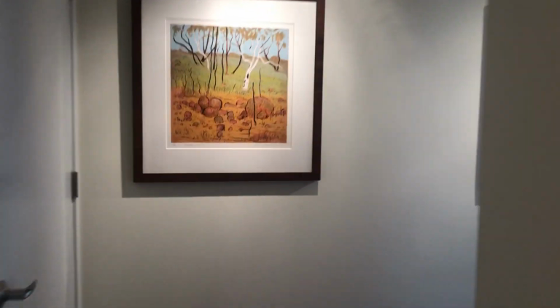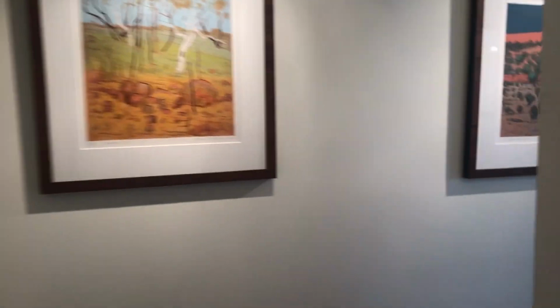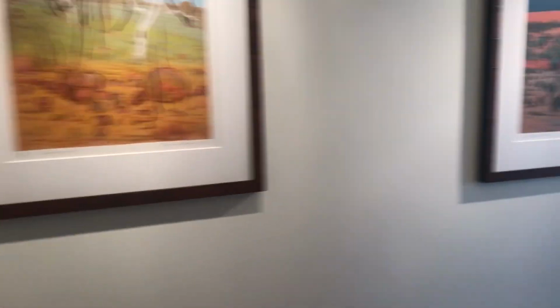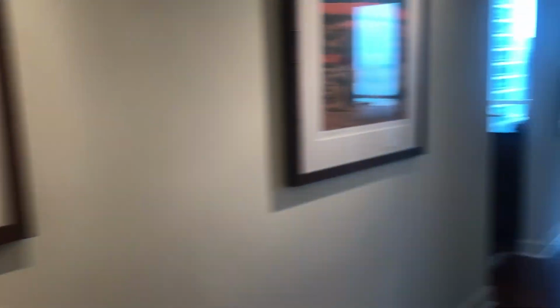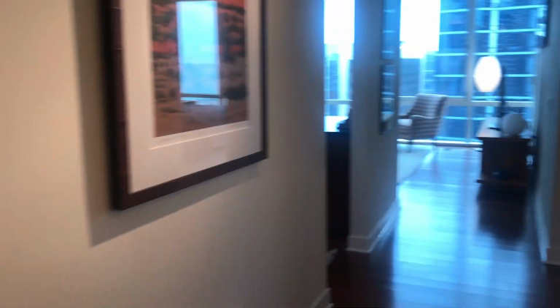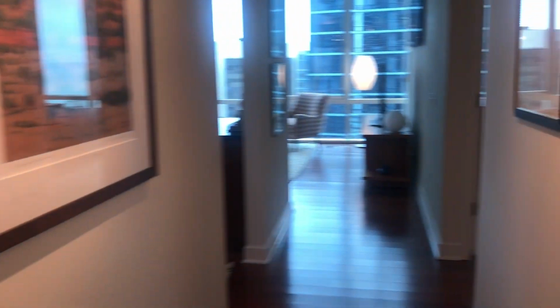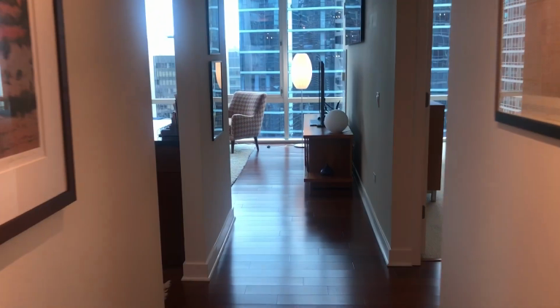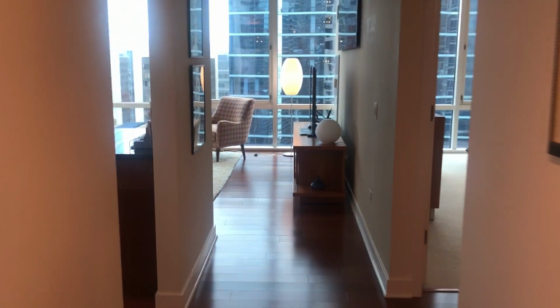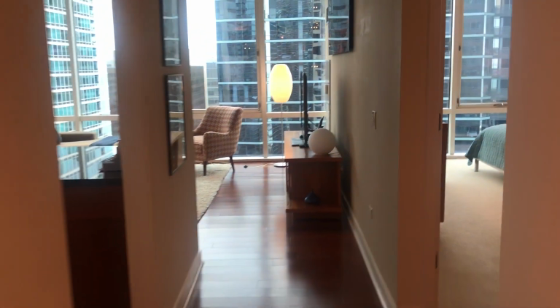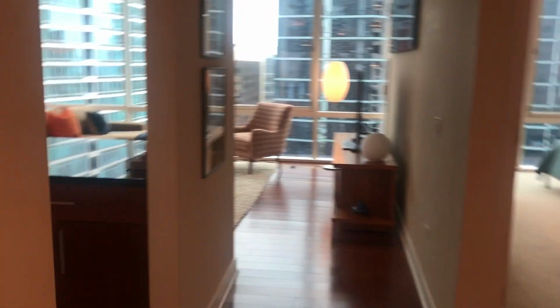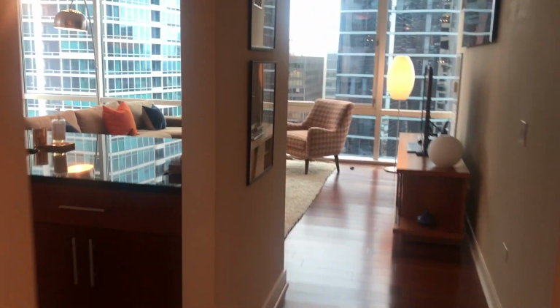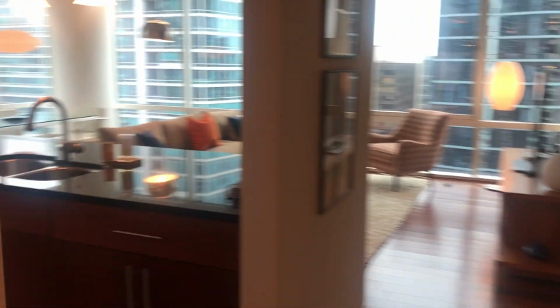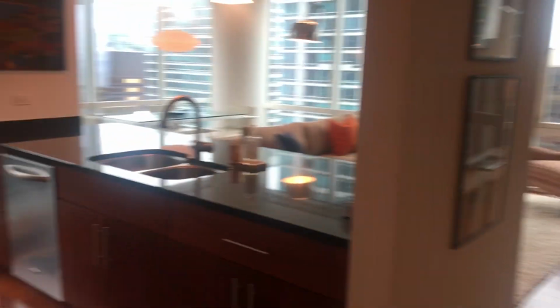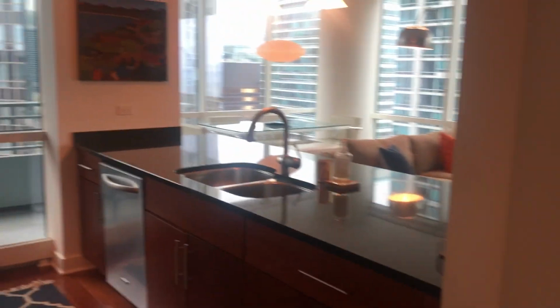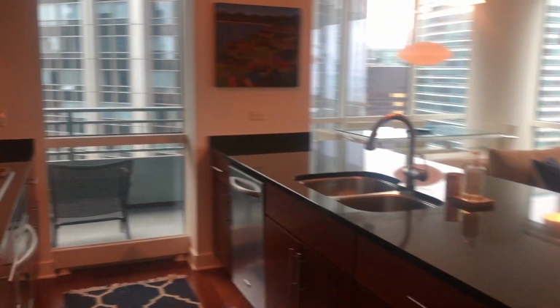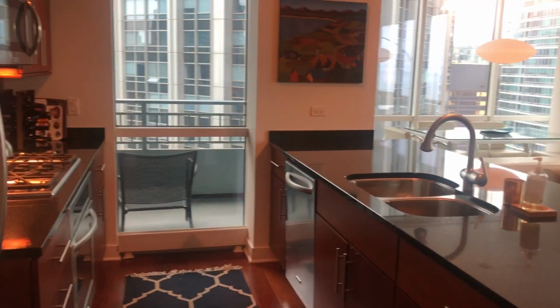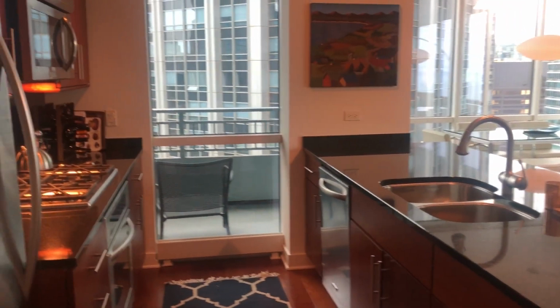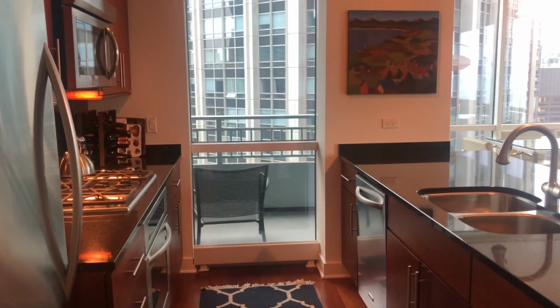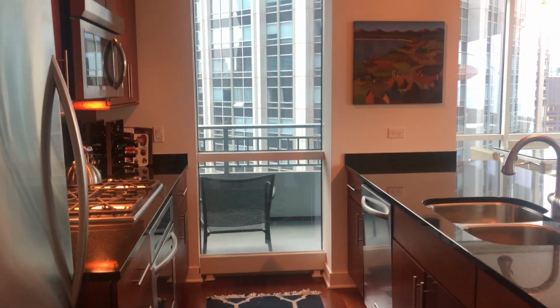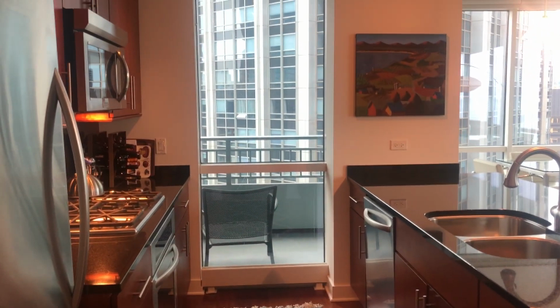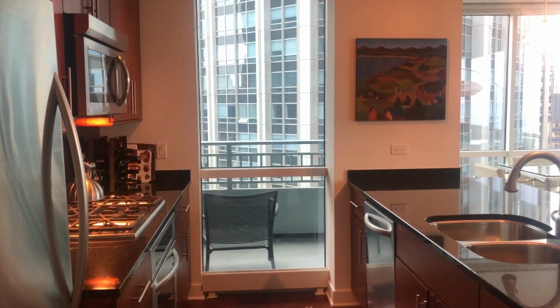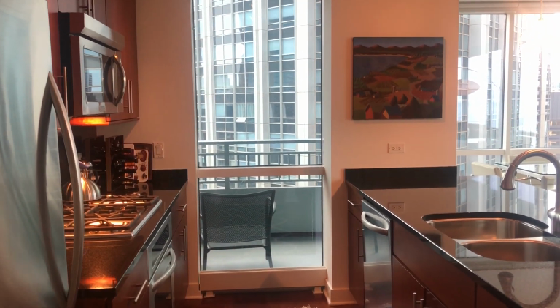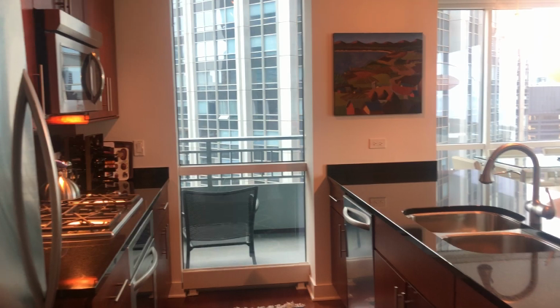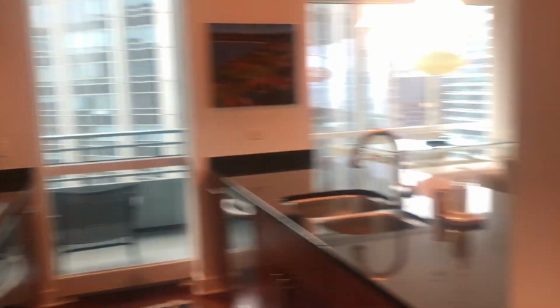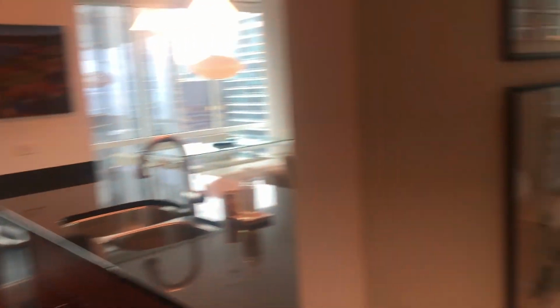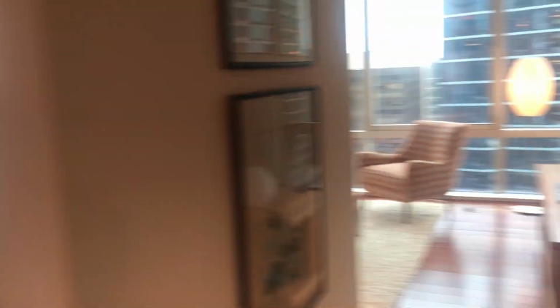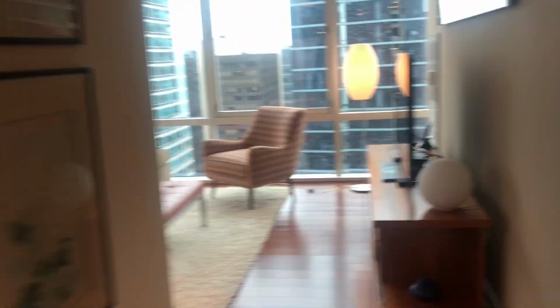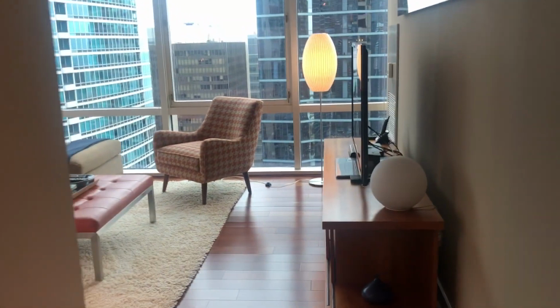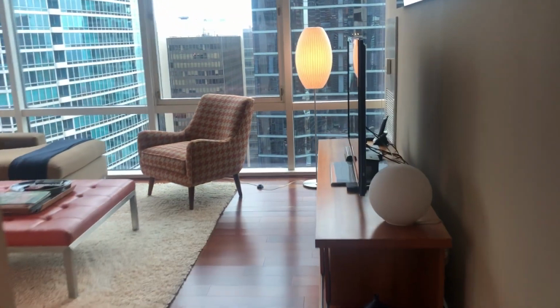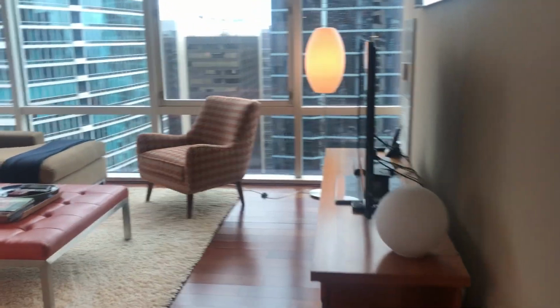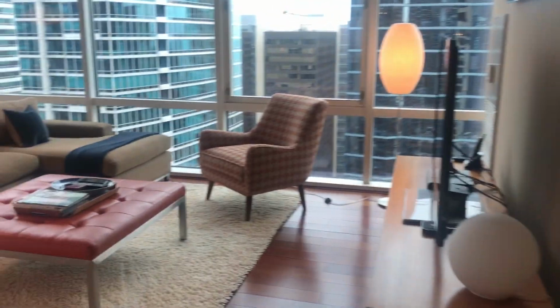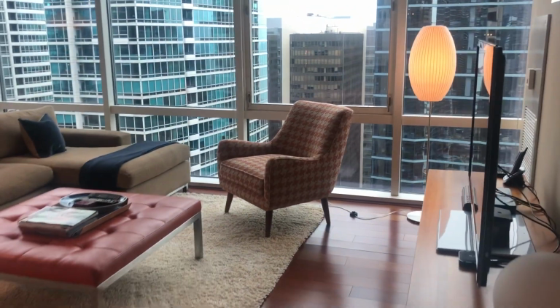We enter through a nice hallway that's great as a gallery. We have the open kitchen to our left that has a window up to the balcony, granite countertops, and beautiful hardwood floors throughout.